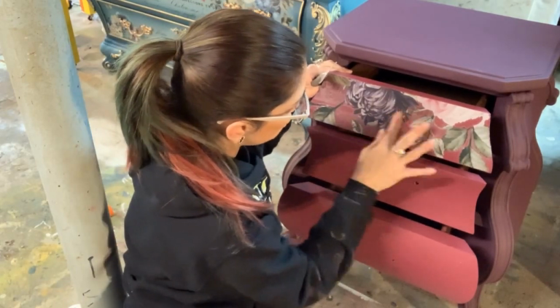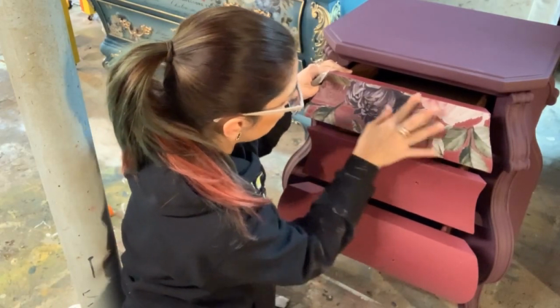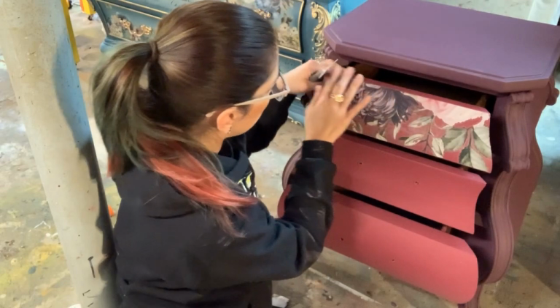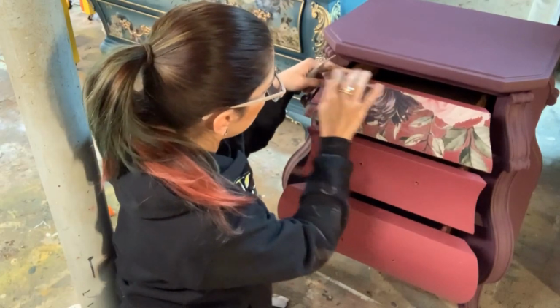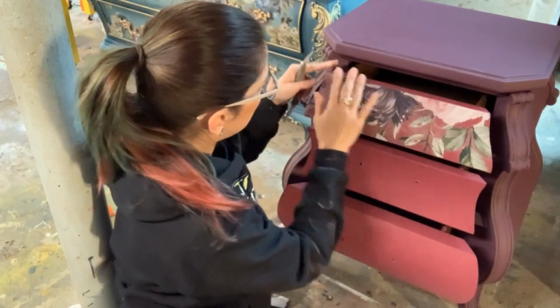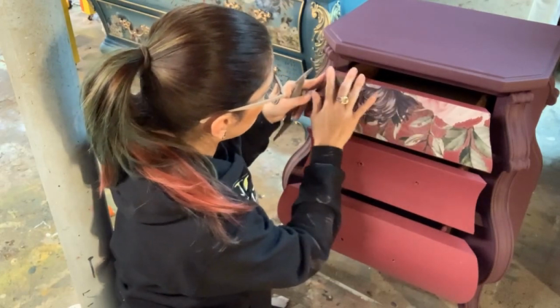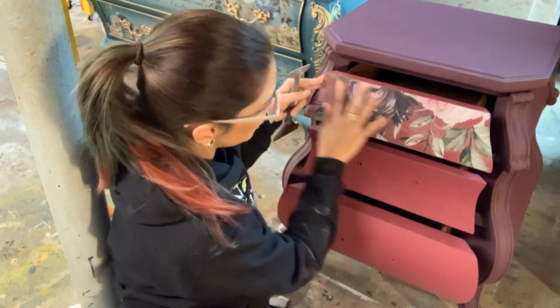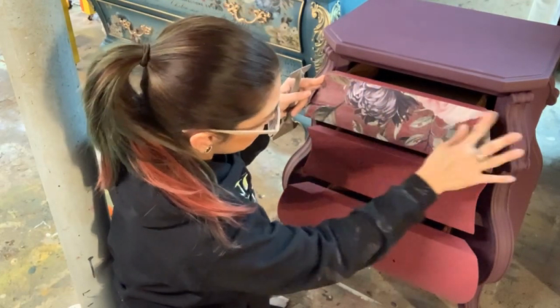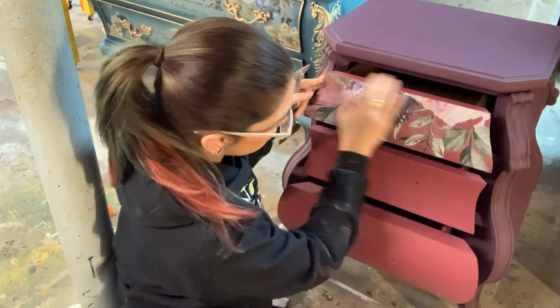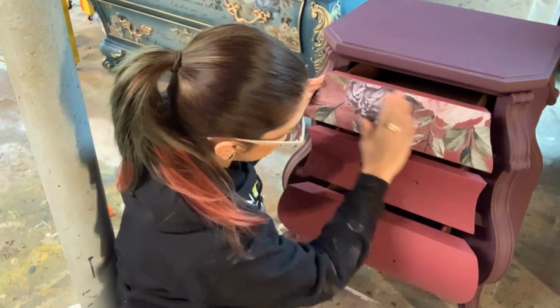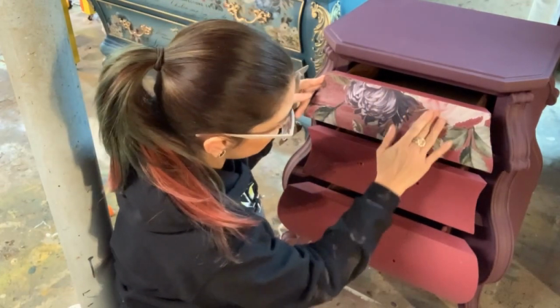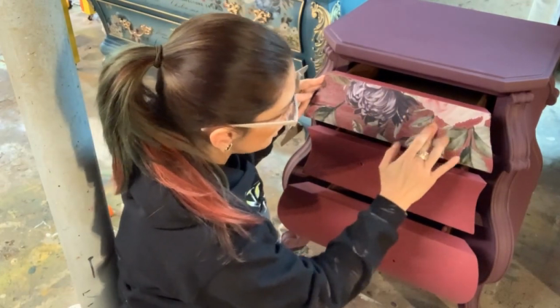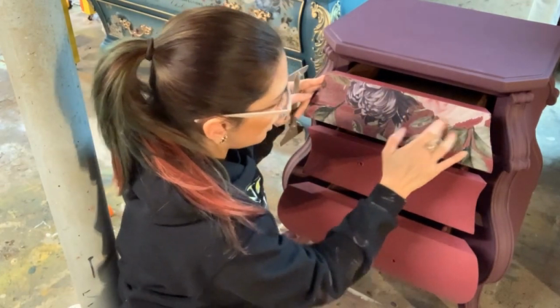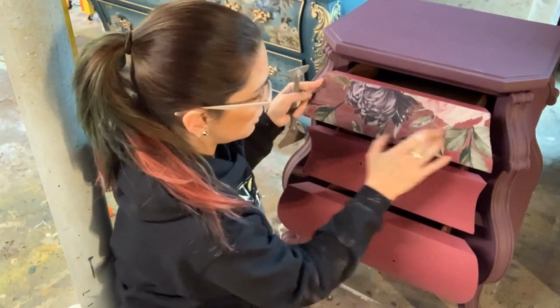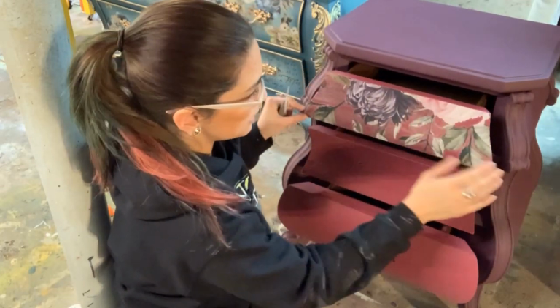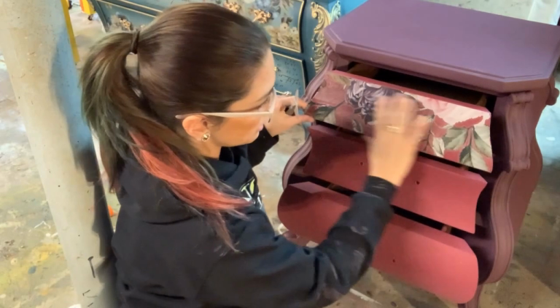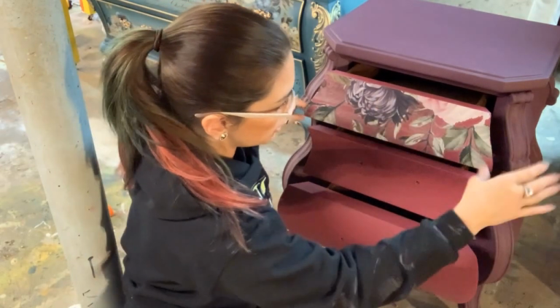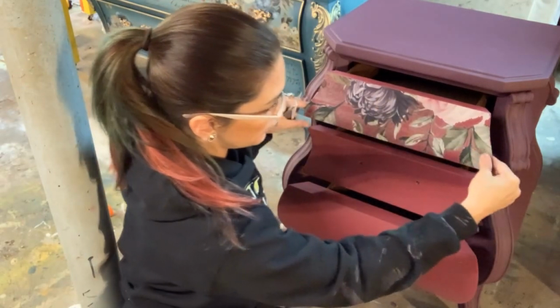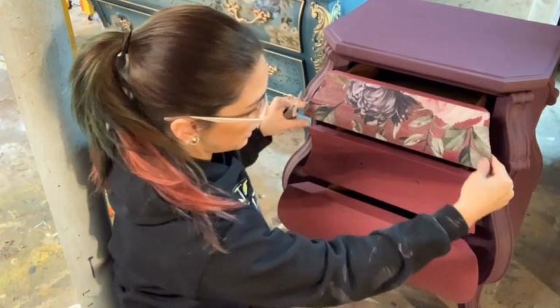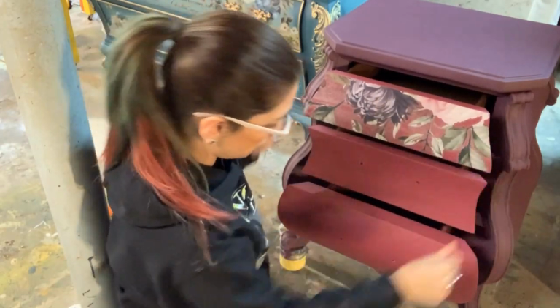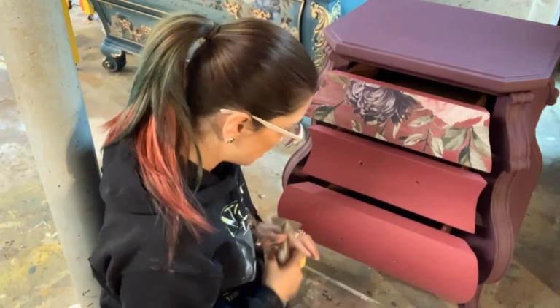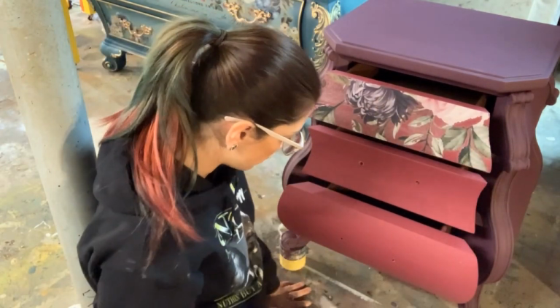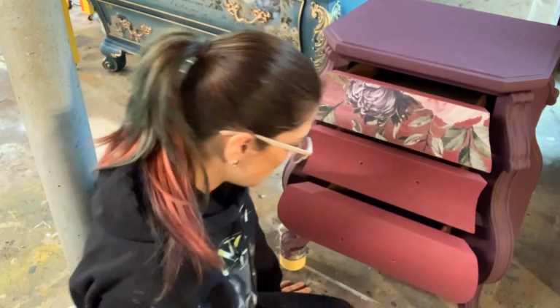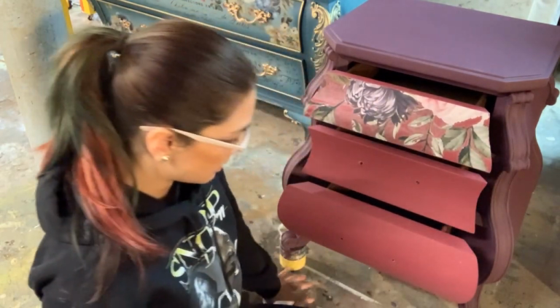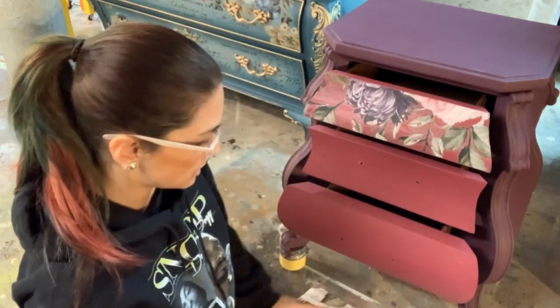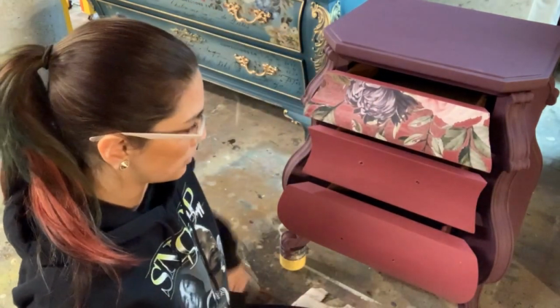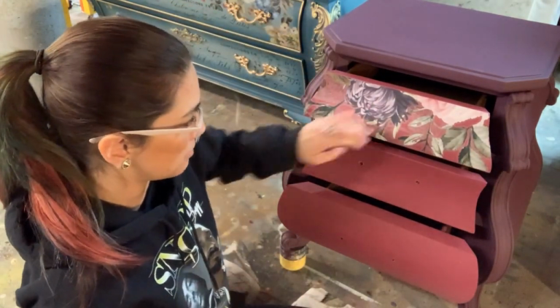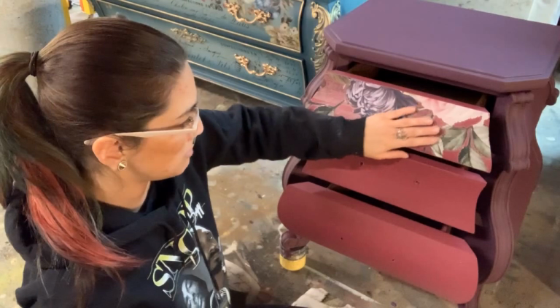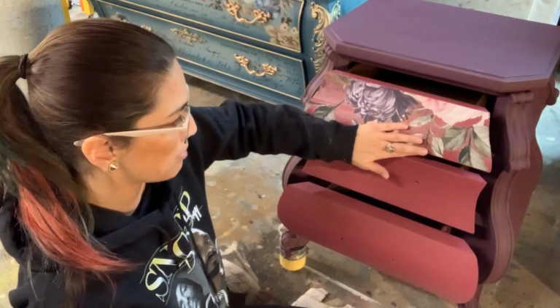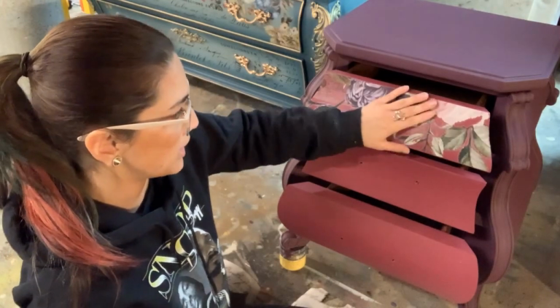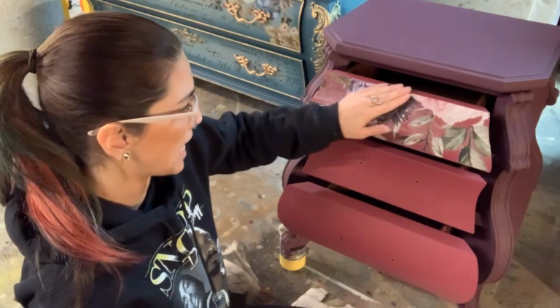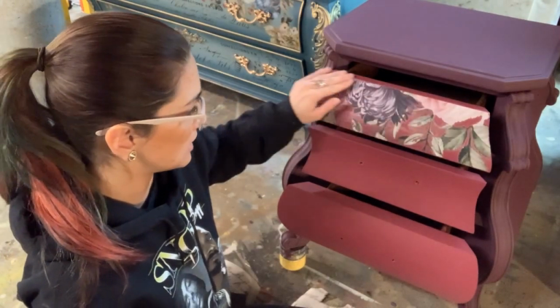Once you've gone over your whole transfer area, then you can seal it. I'm going to go ahead and finish applying the transfers to the rest of my drawers, and then I'm going to seal it with Dixie Belle Top Coat in Satin.